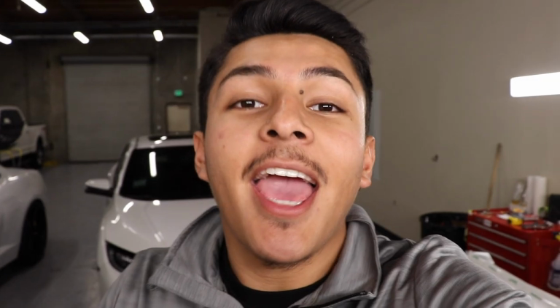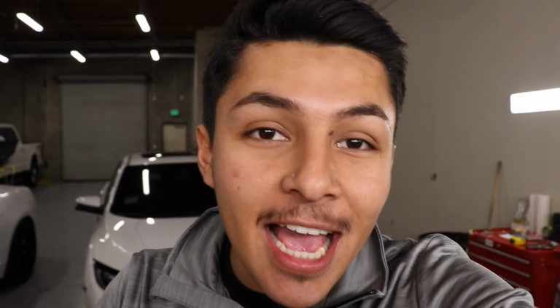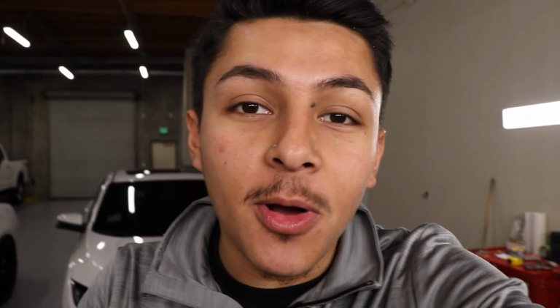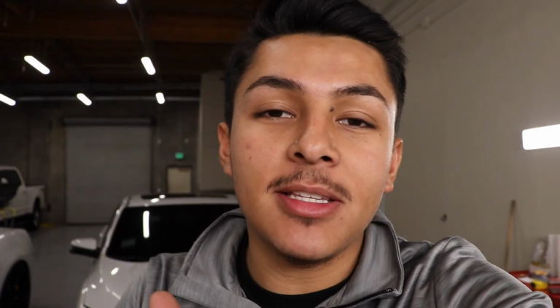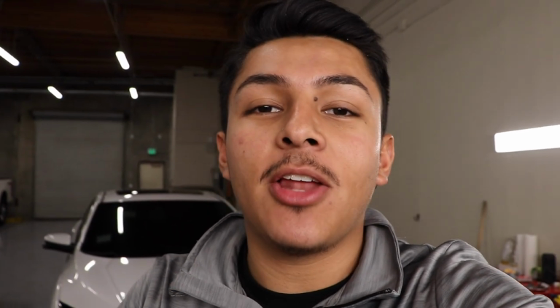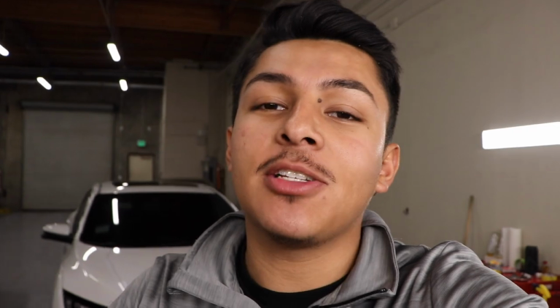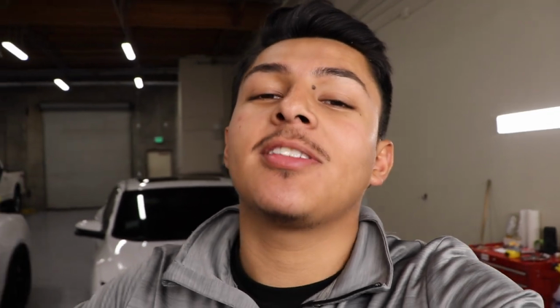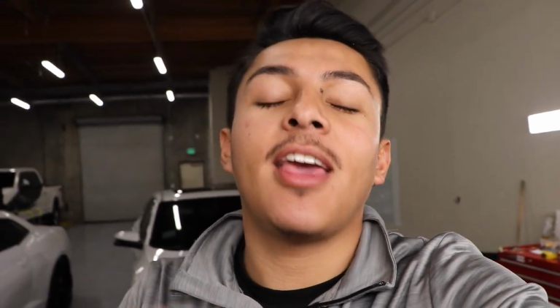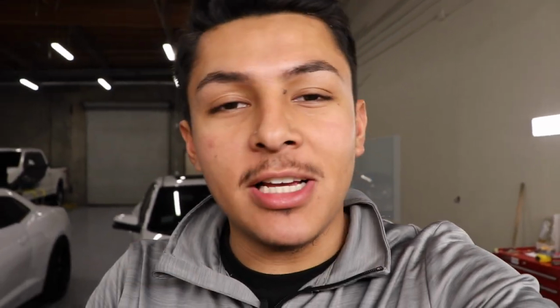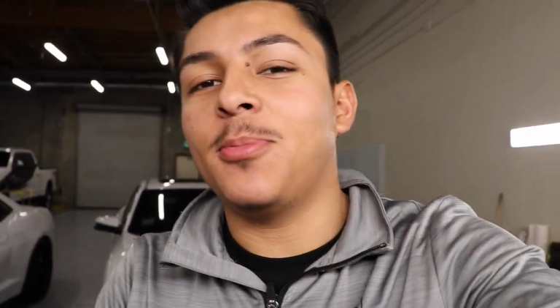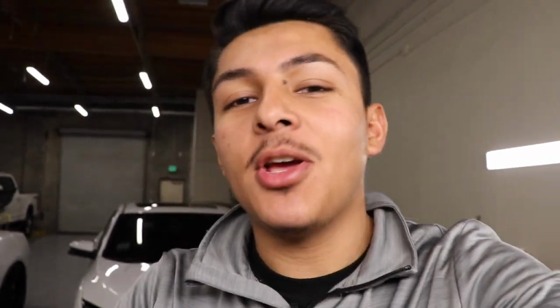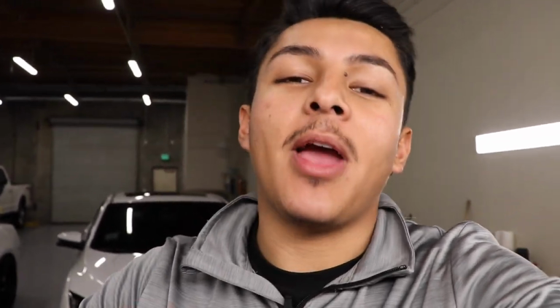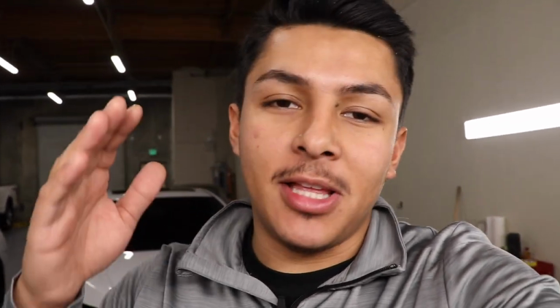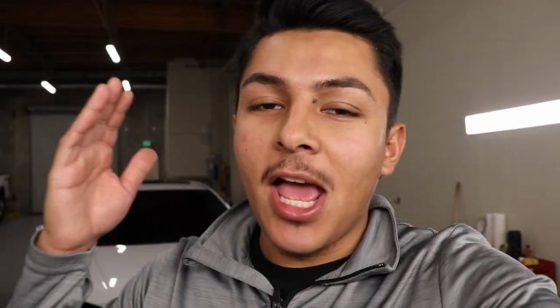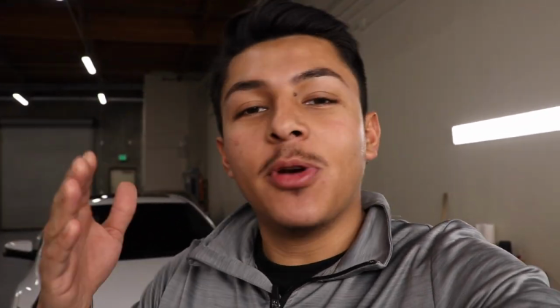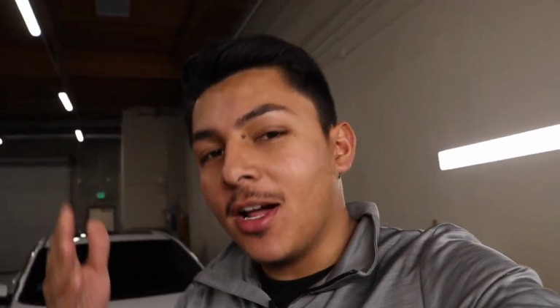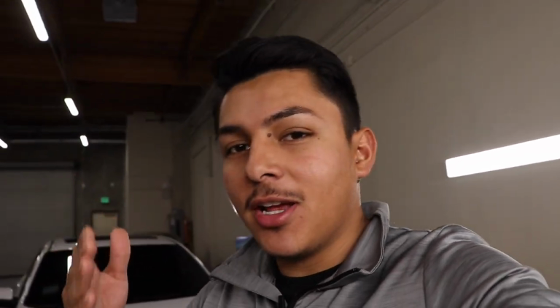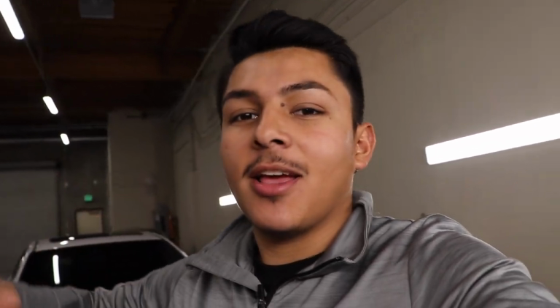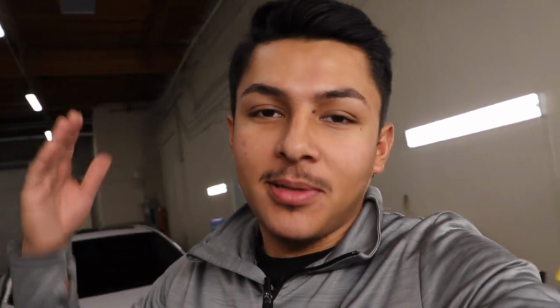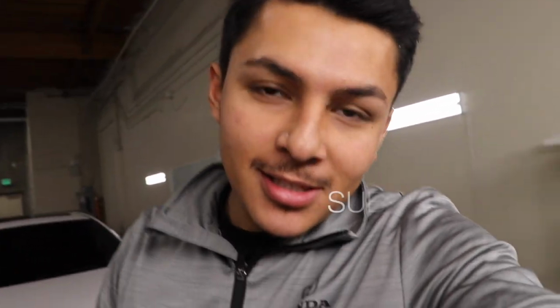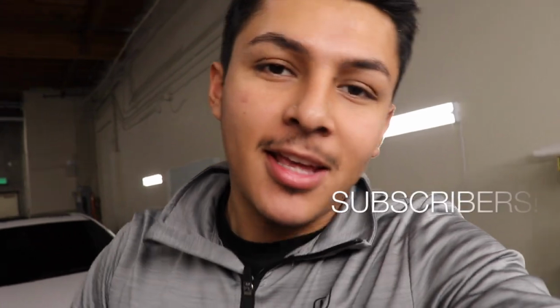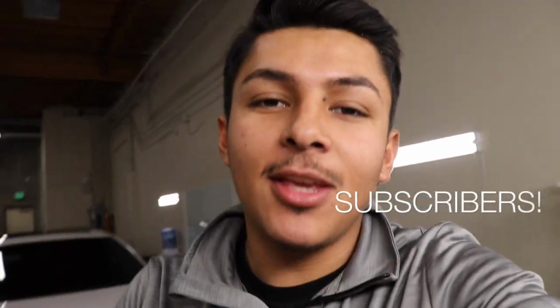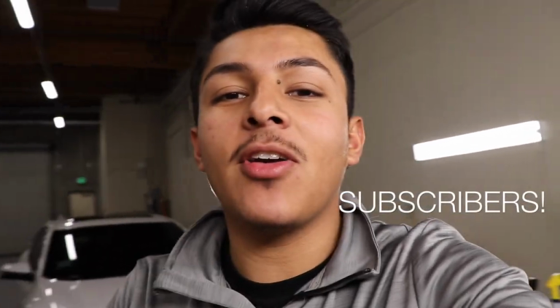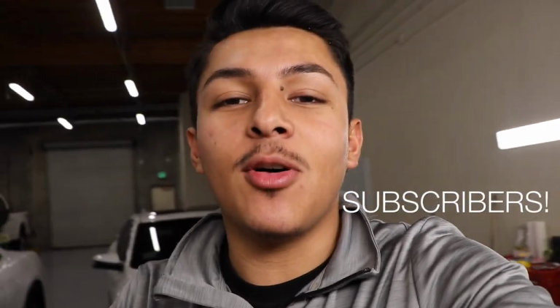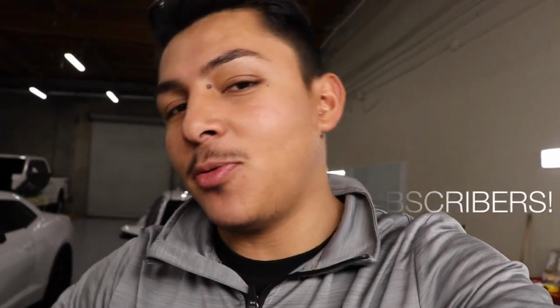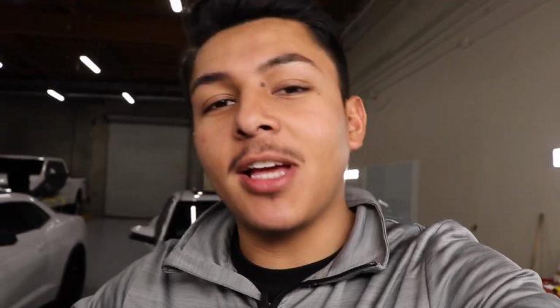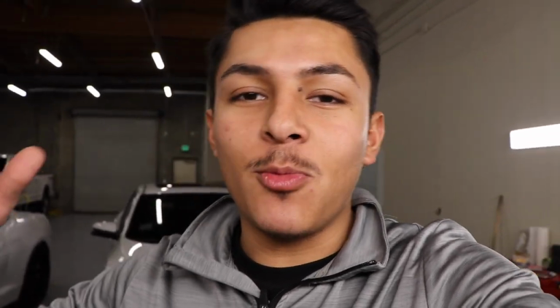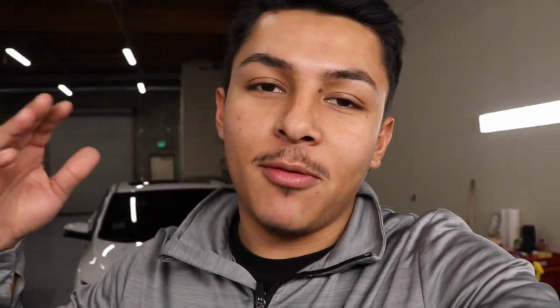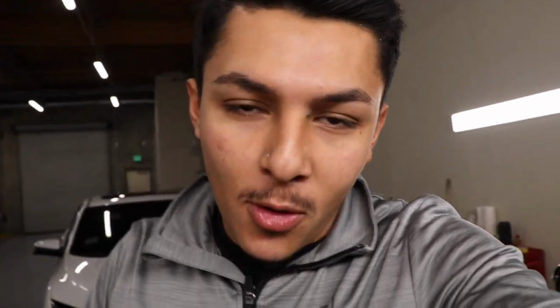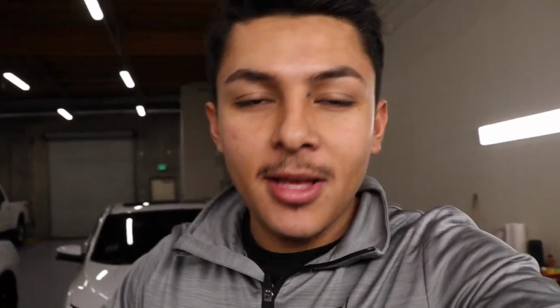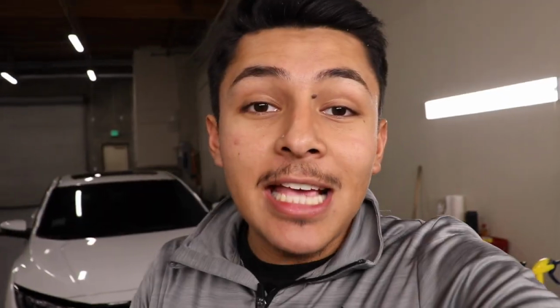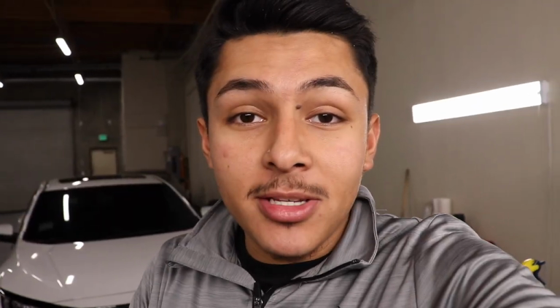Hey guys, welcome back to the channel. I just want to say thank you guys so much — we actually hit 300 plus subscribers. Thank you guys so much, and we're only gonna keep grinding for more.